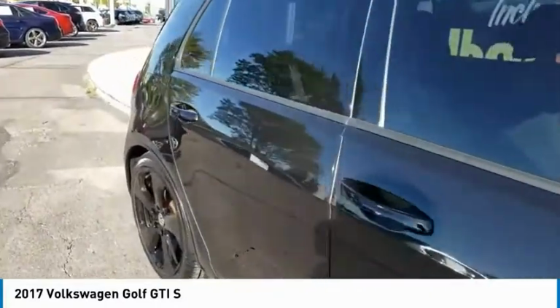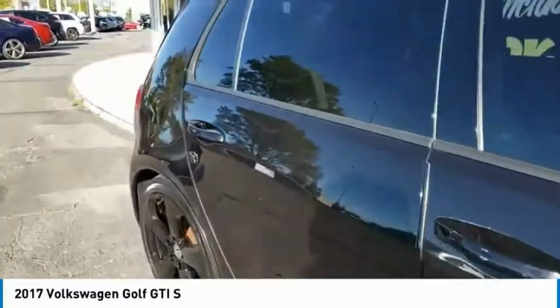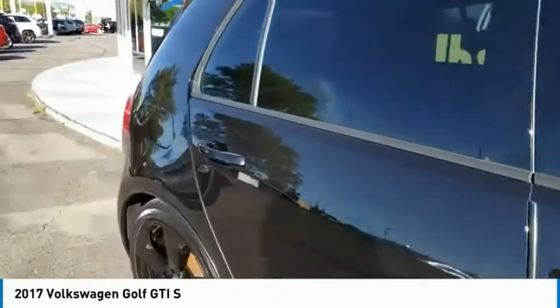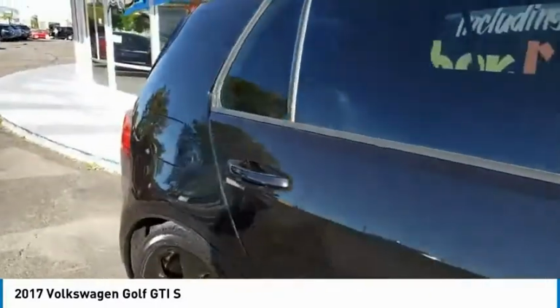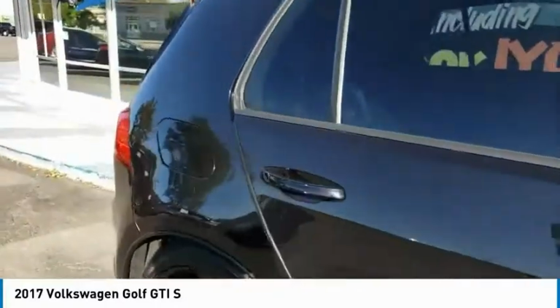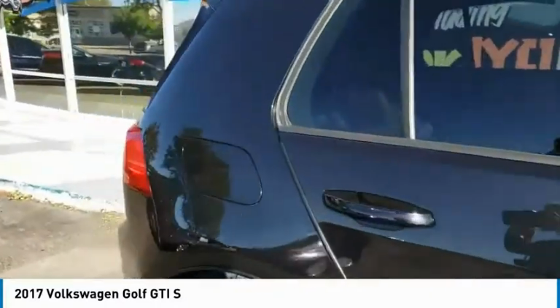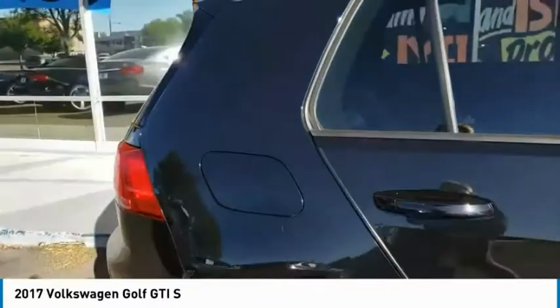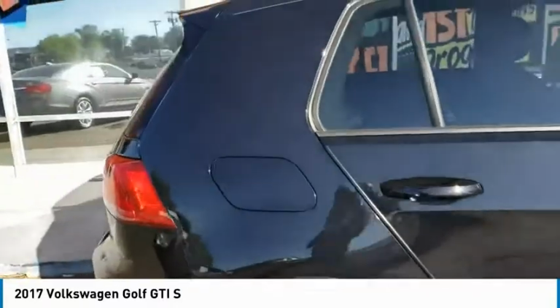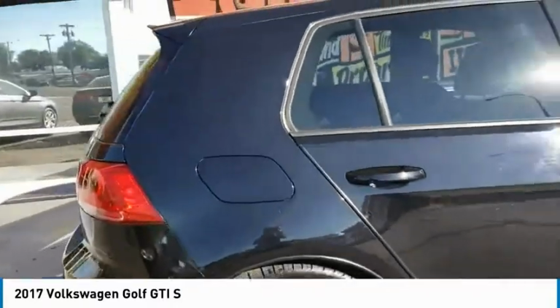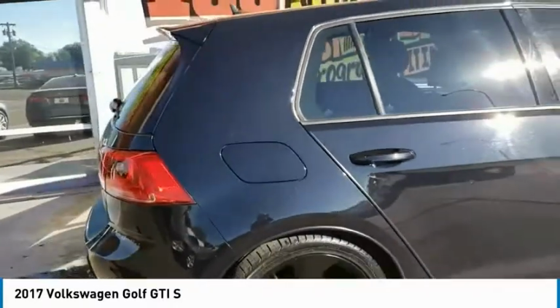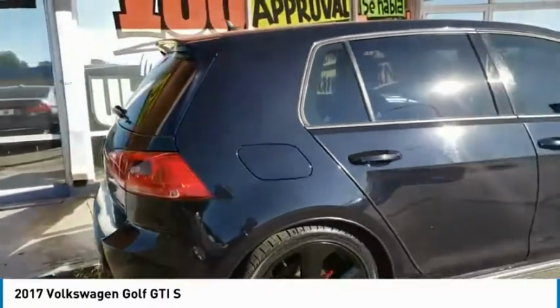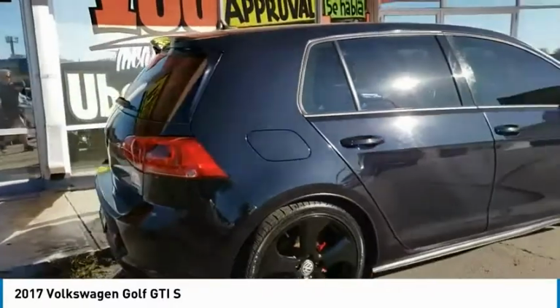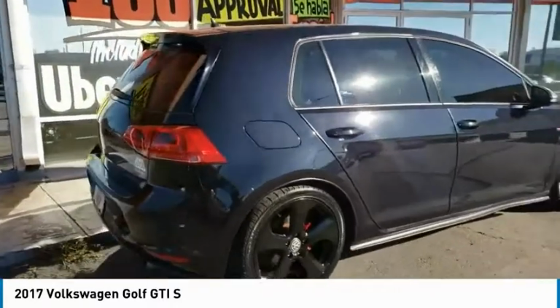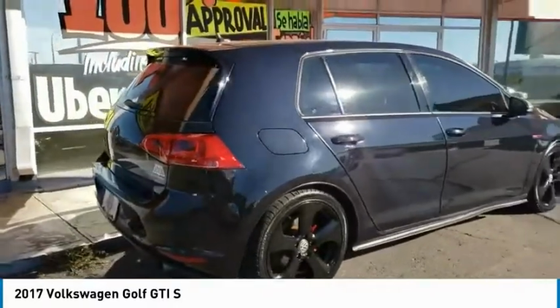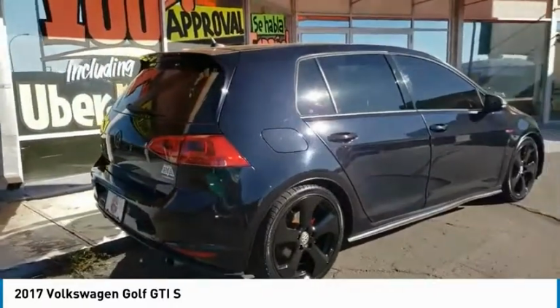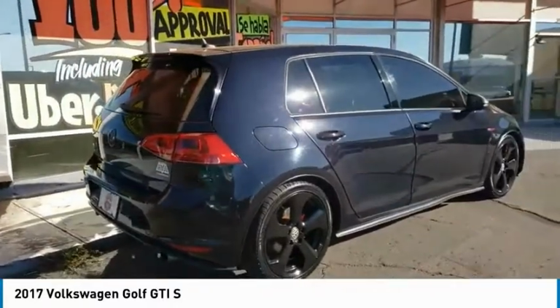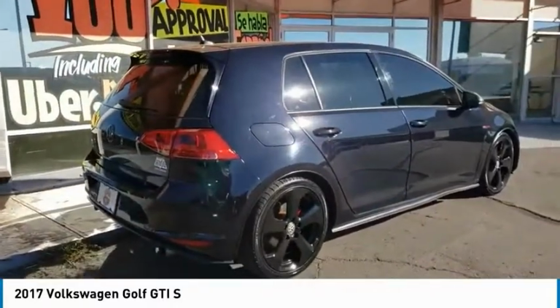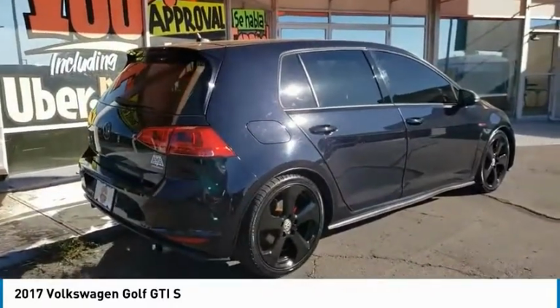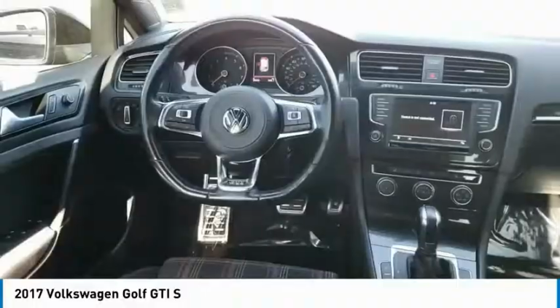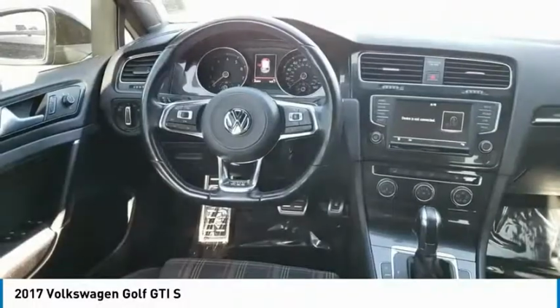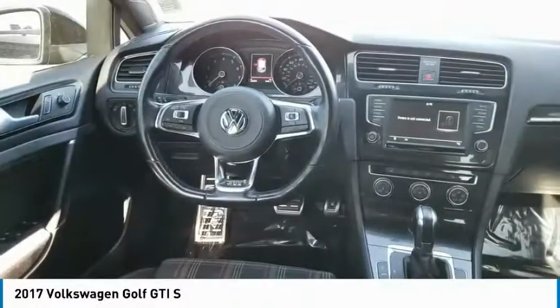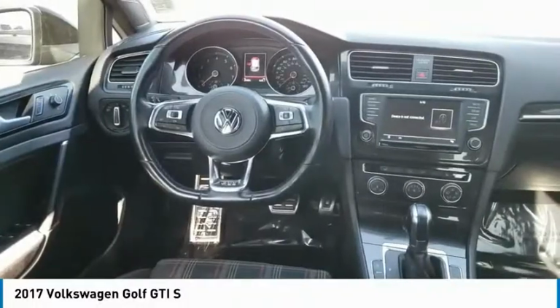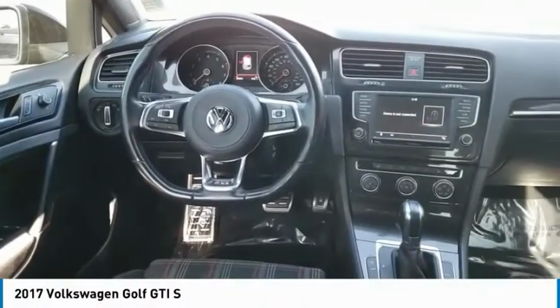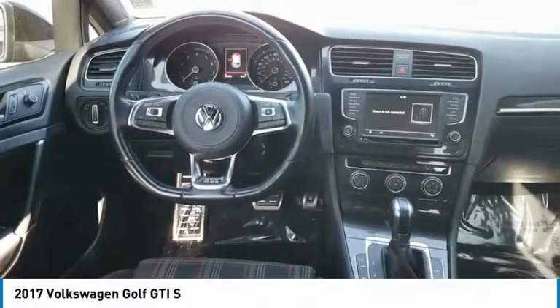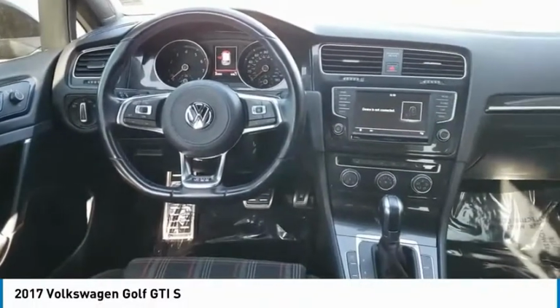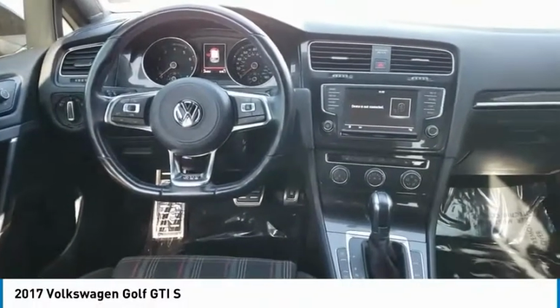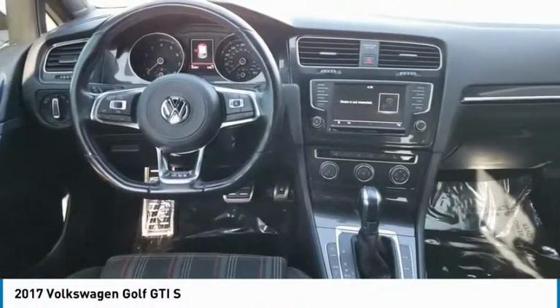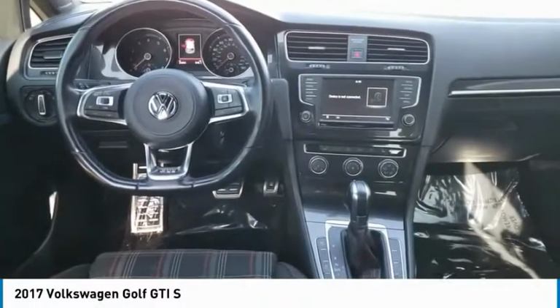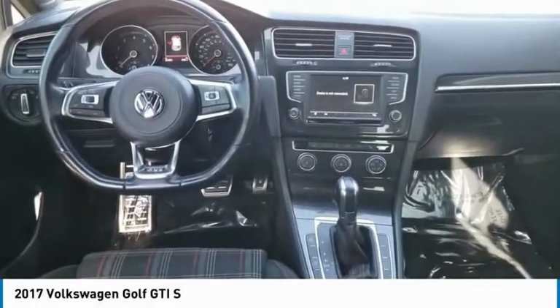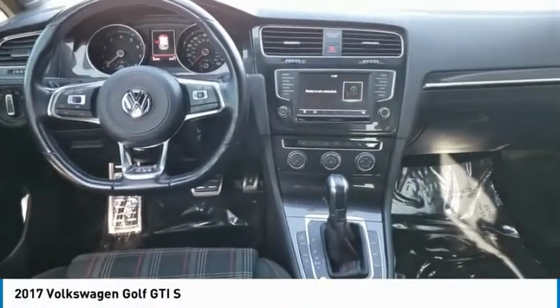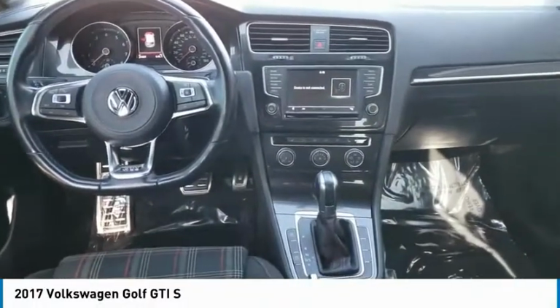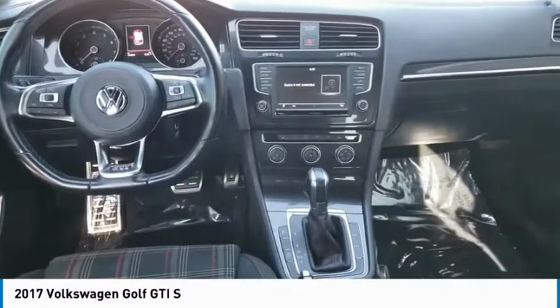The GTI easily accommodates up to four adults. A decent sized 15-plus cubic foot trunk is well shaped and easy to load. This vehicle has less than 30,000 miles. Here are some of this vehicle's great options.